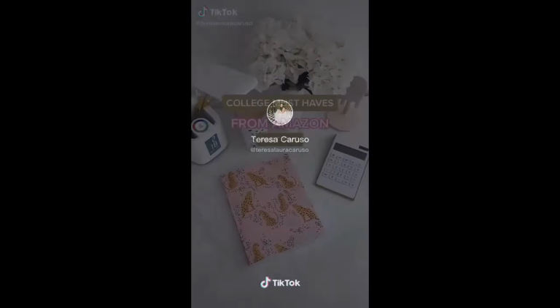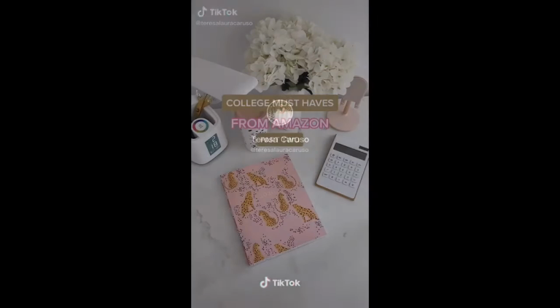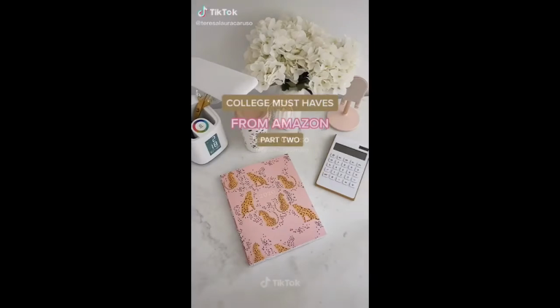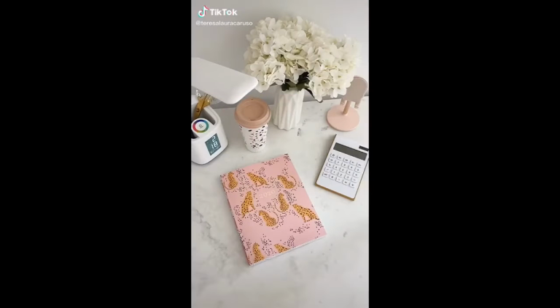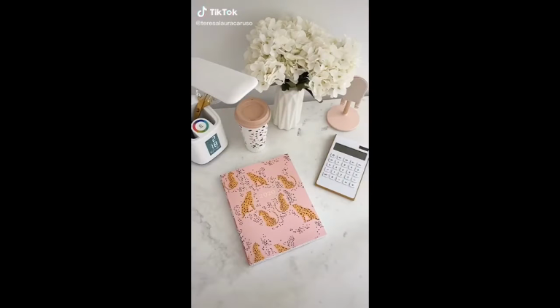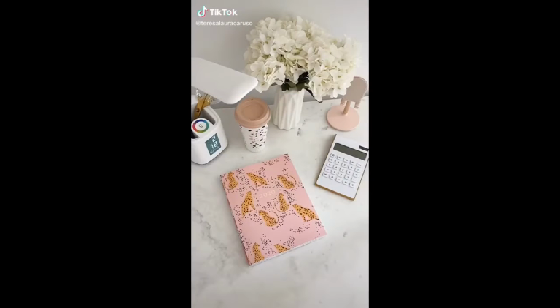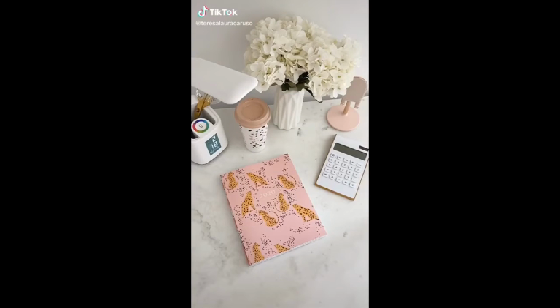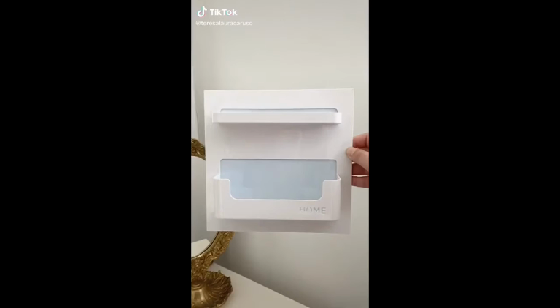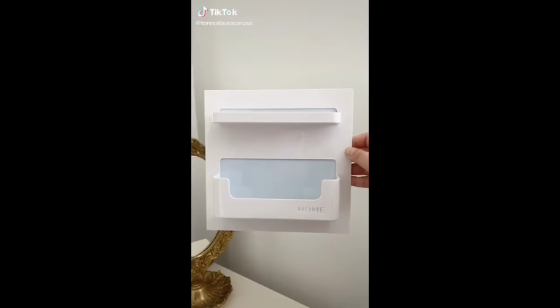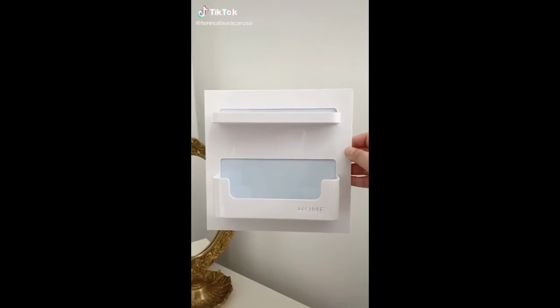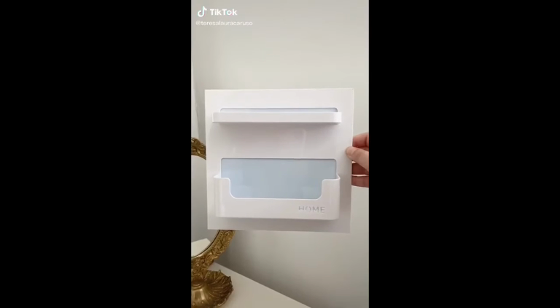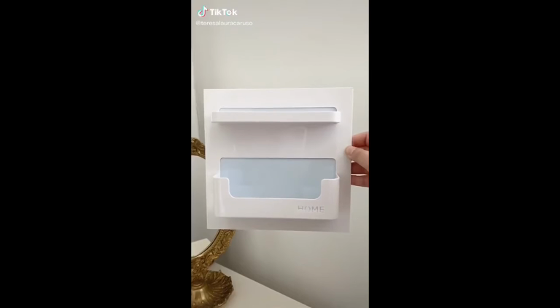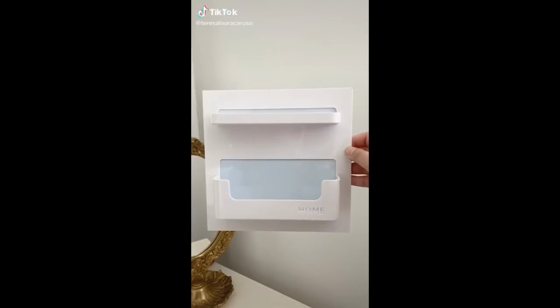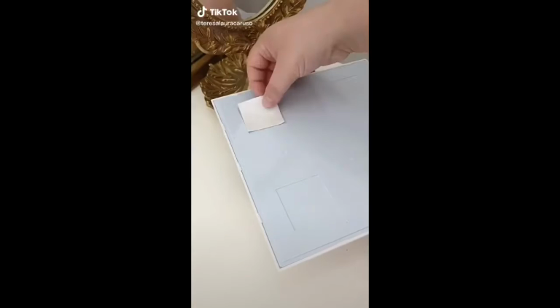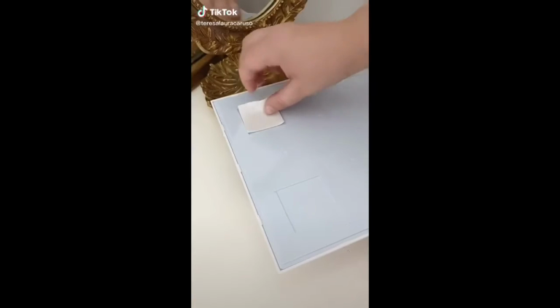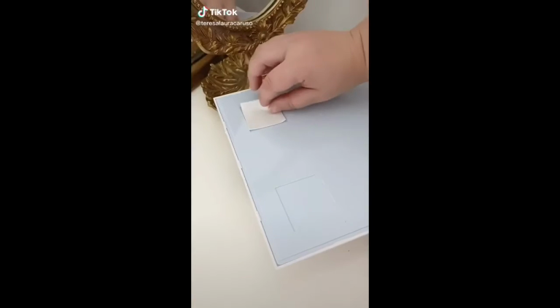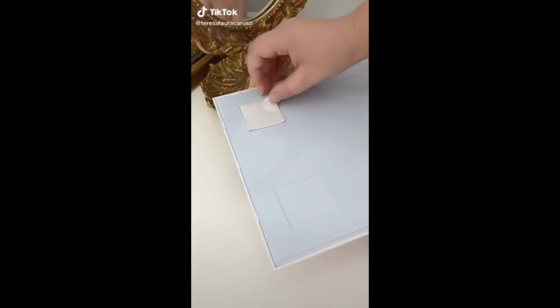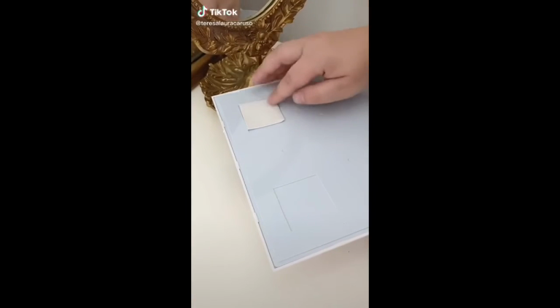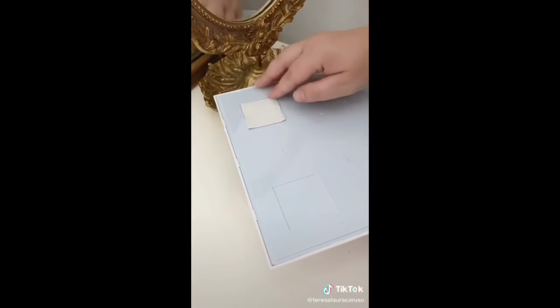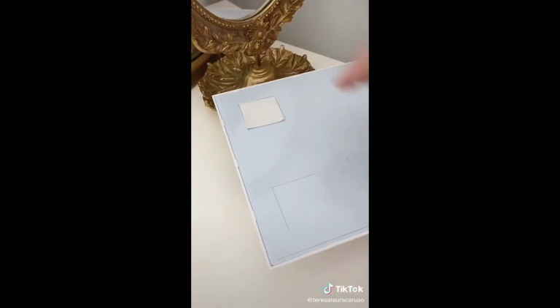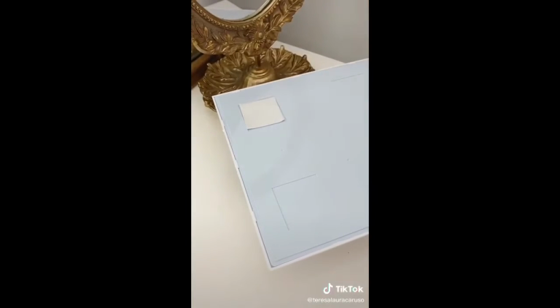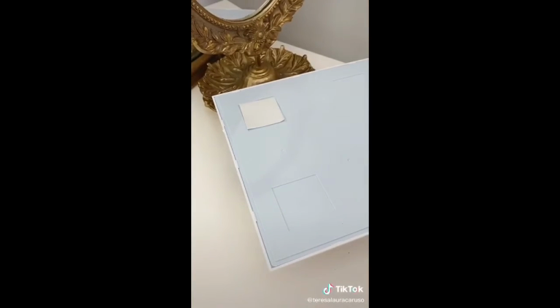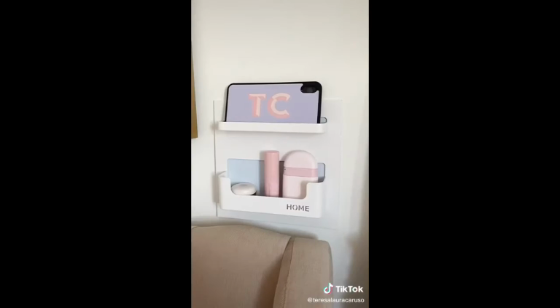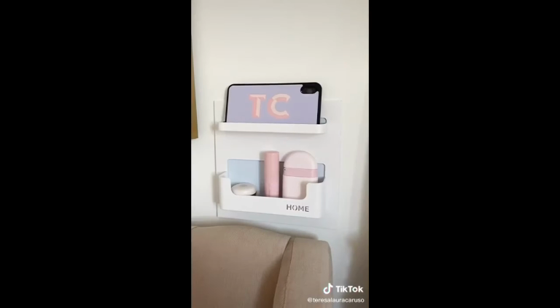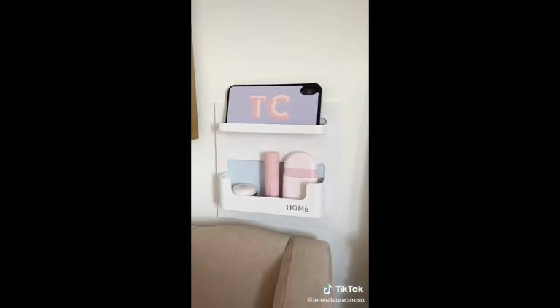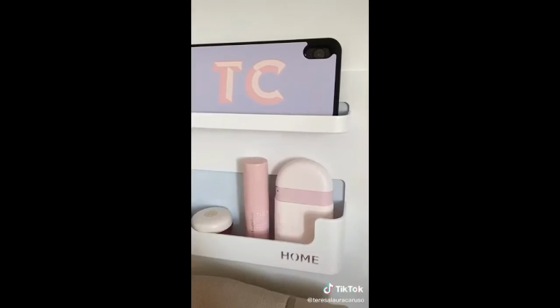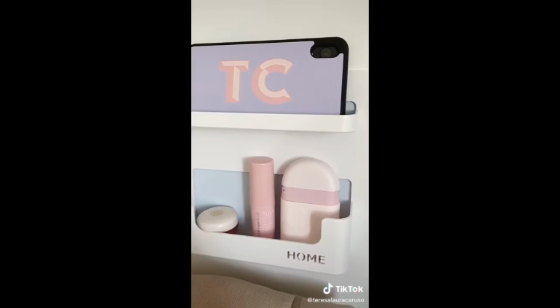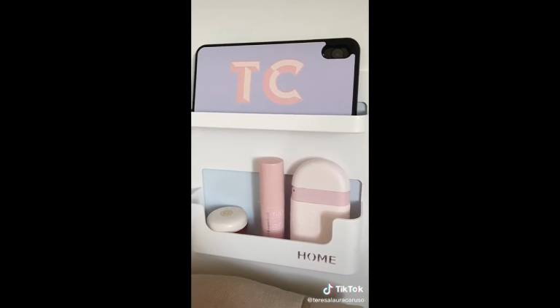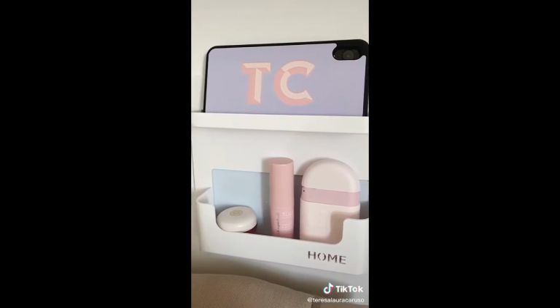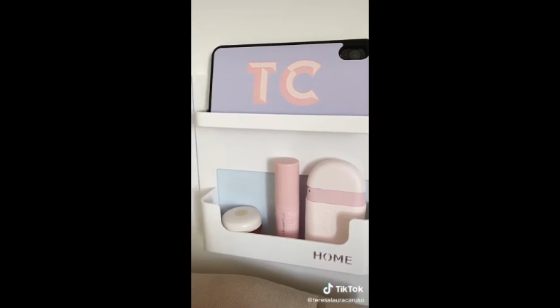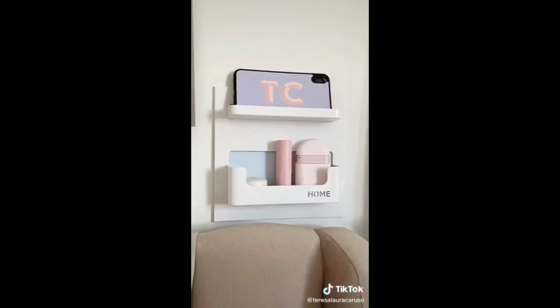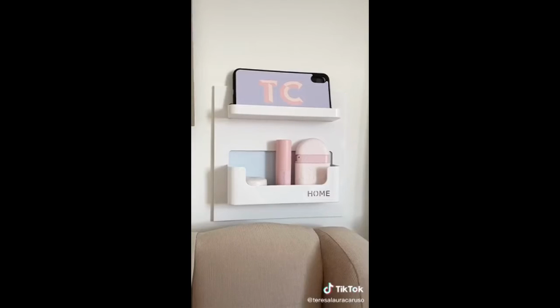College must-haves from Amazon, part two. First up is this organizer you can mount directly to the wall — just add the adhesive and stick it. It's a great place to store your phone and other things you want to keep nearby.